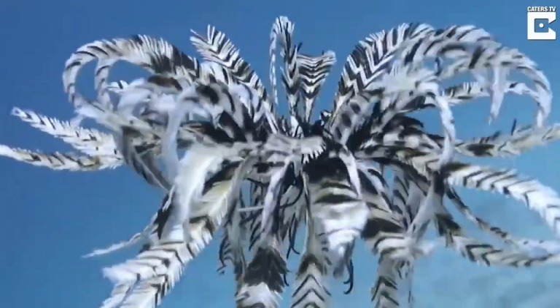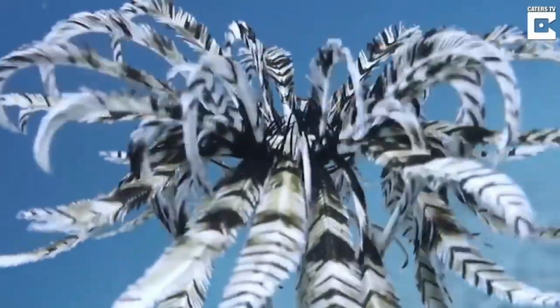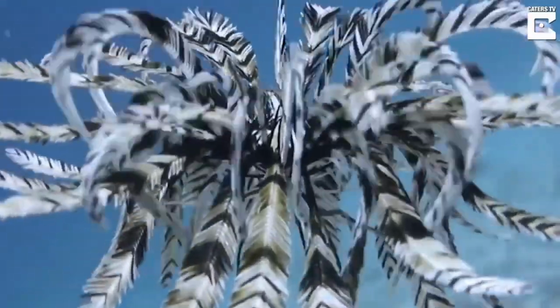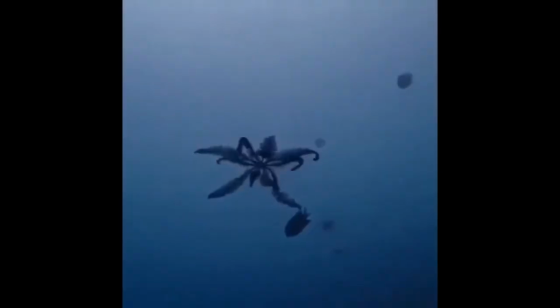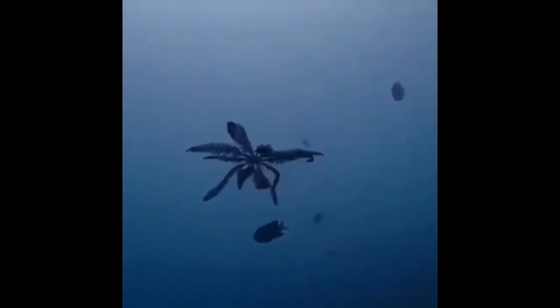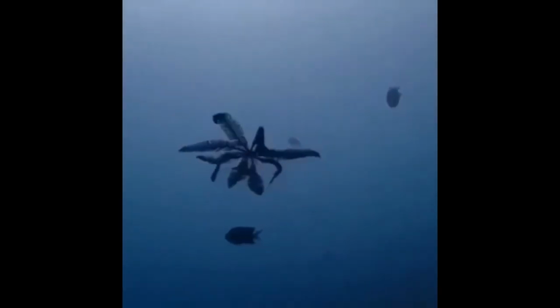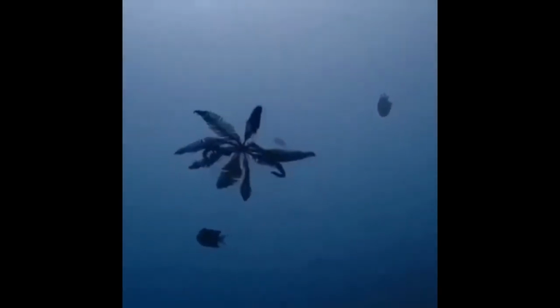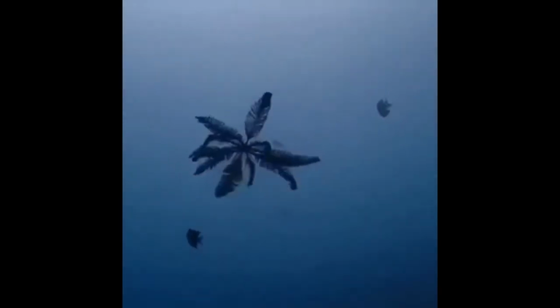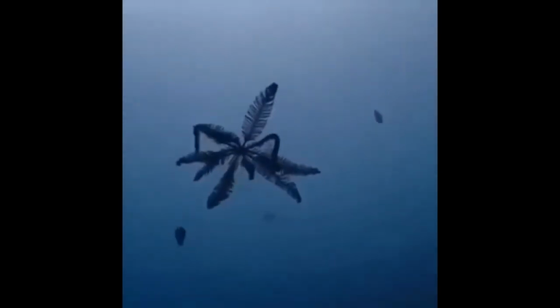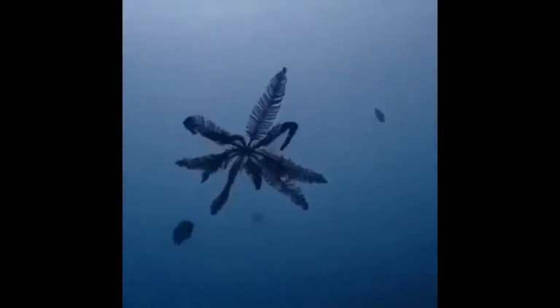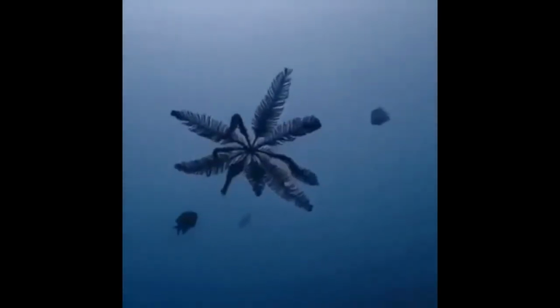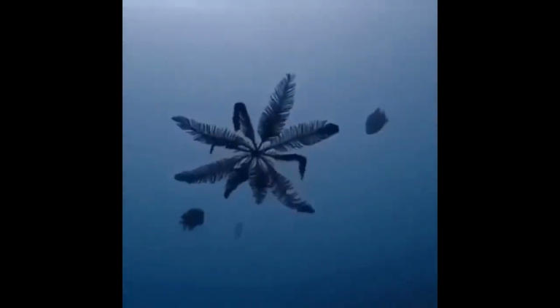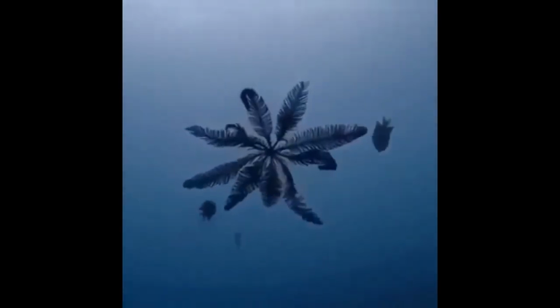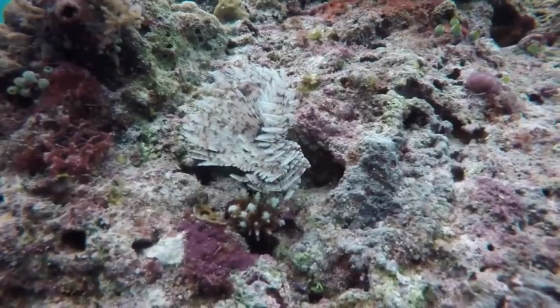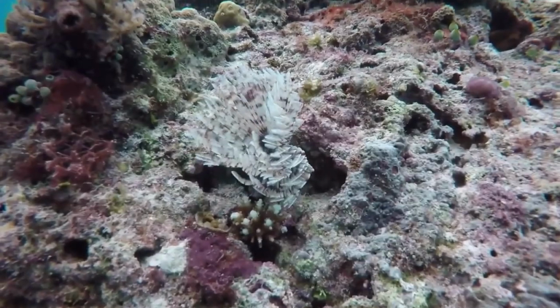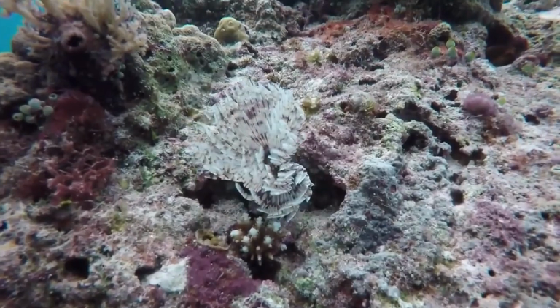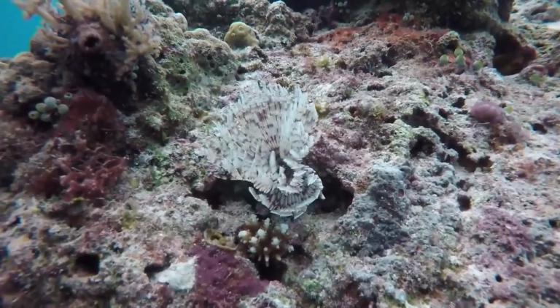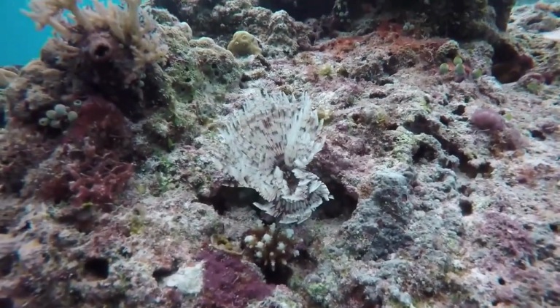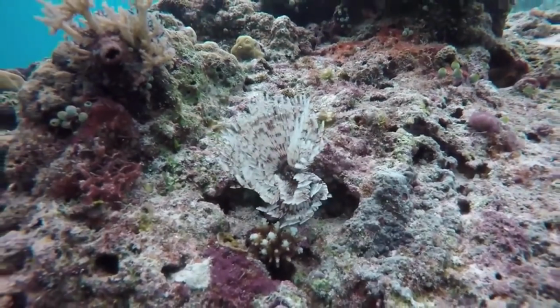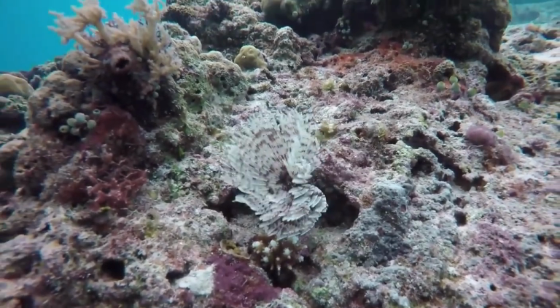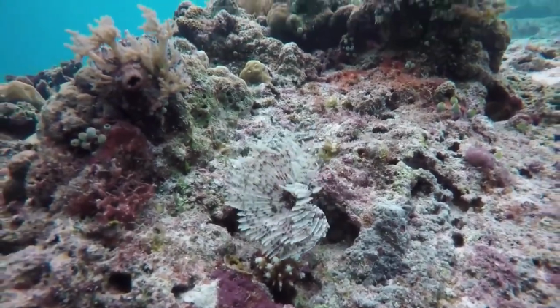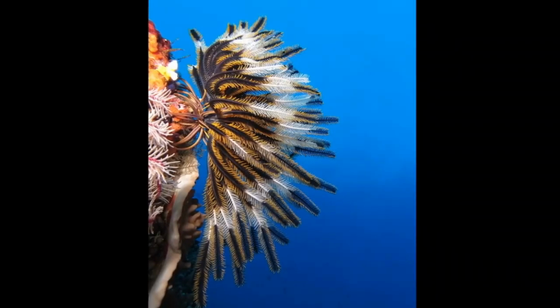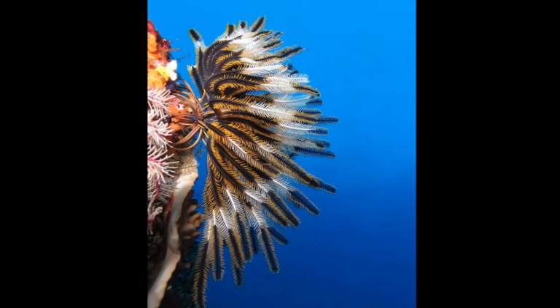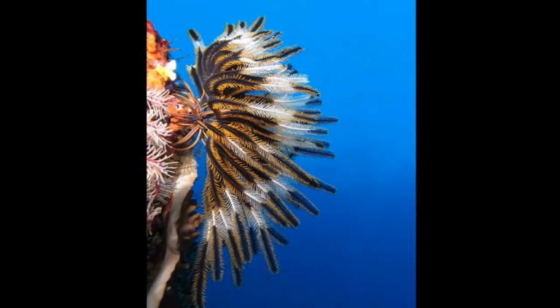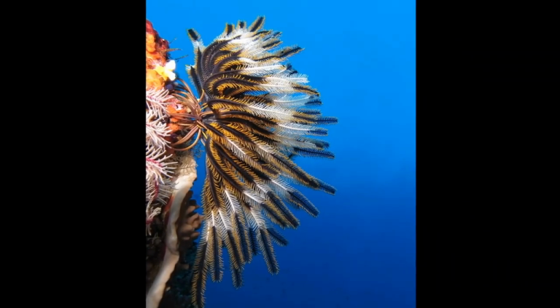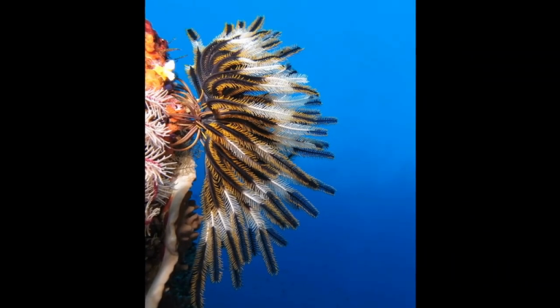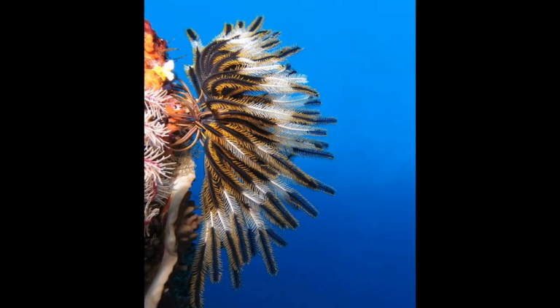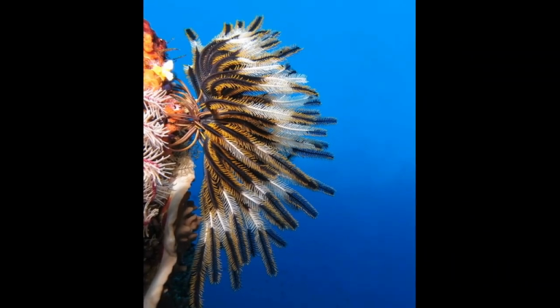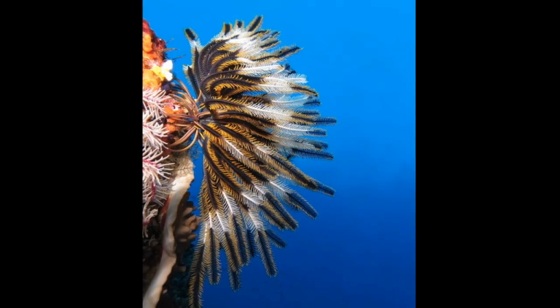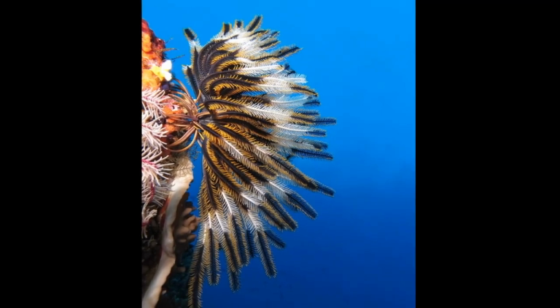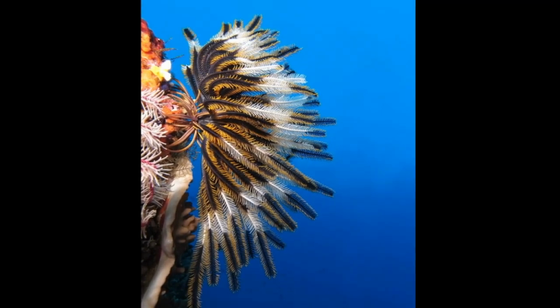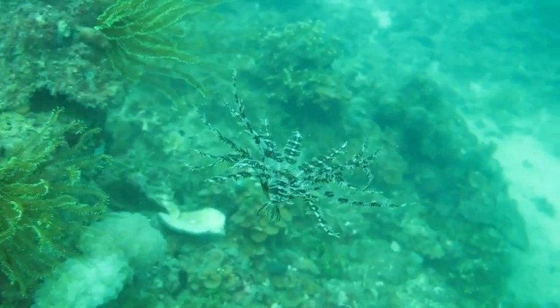First off, what is a feather star? Well, it's a type of sea creature that looks like a cross between a plant and an animal, or a bird and a fish. They're related to sea urchins and starfish, but they look nothing like either of those.